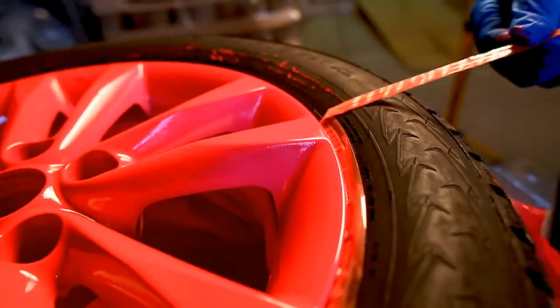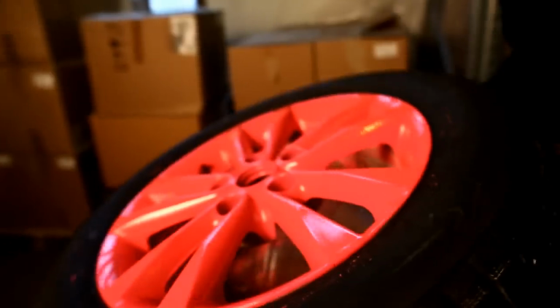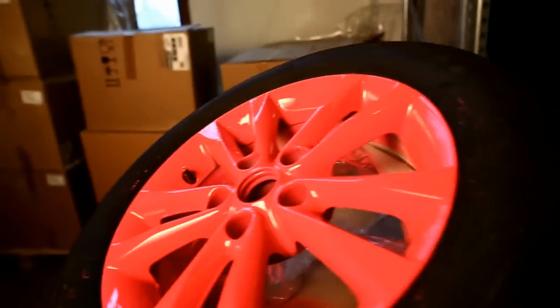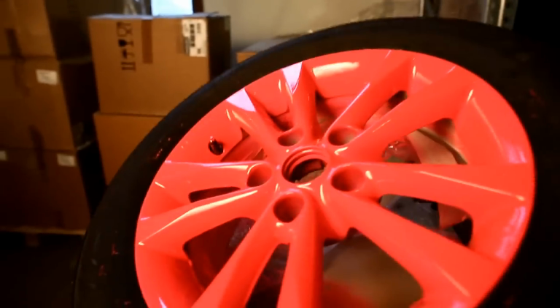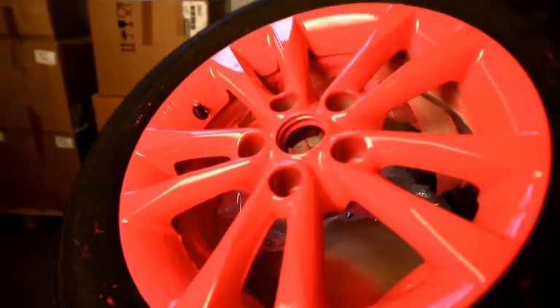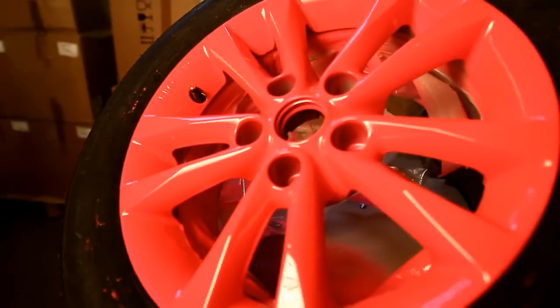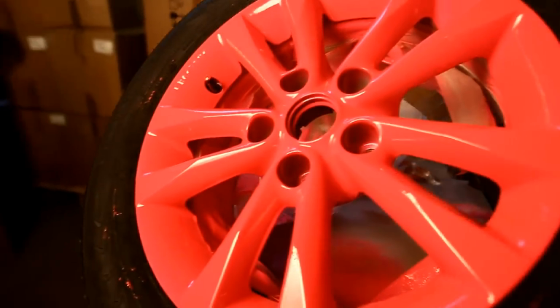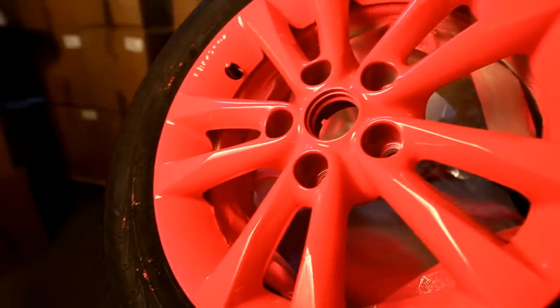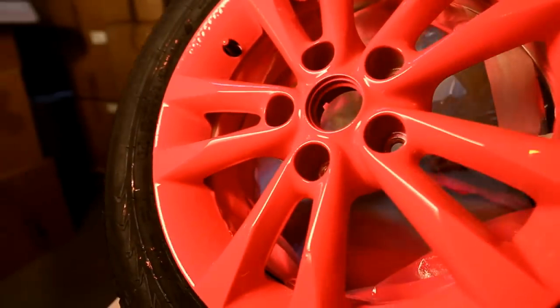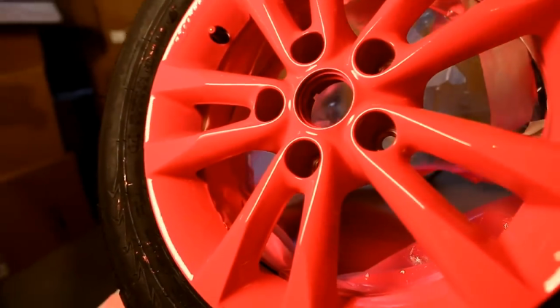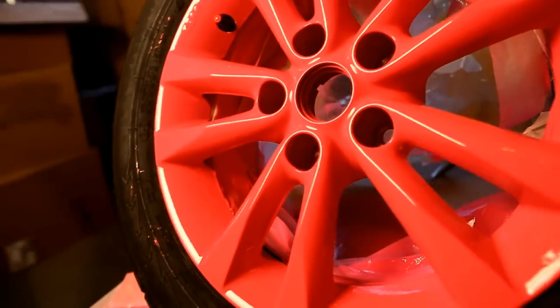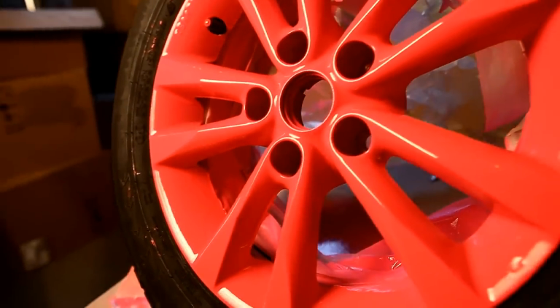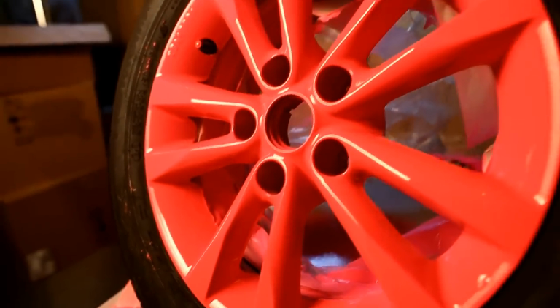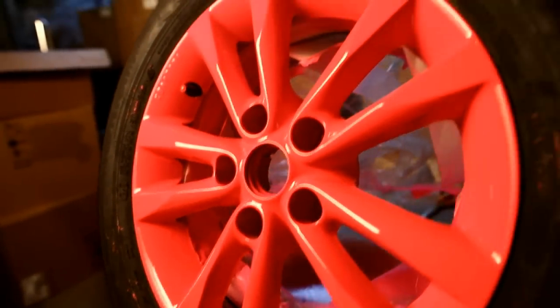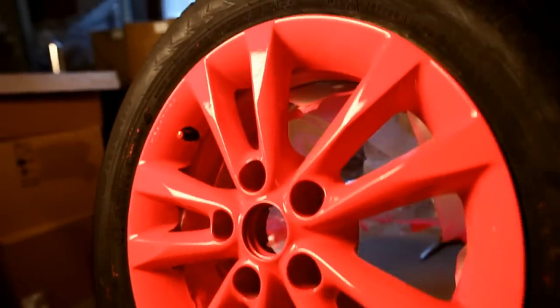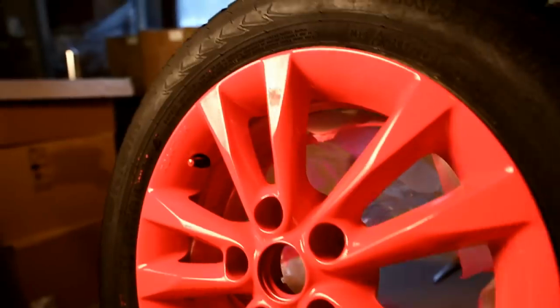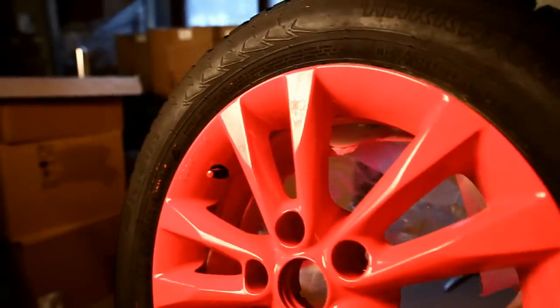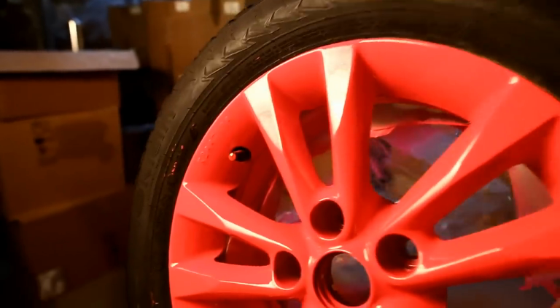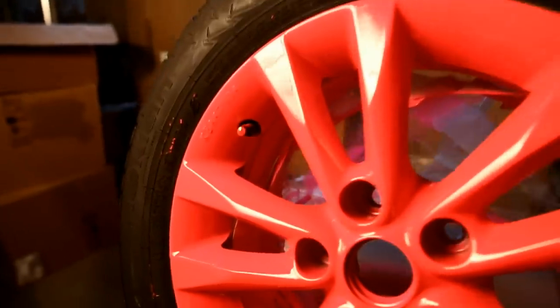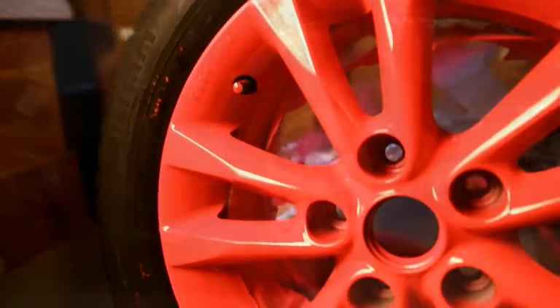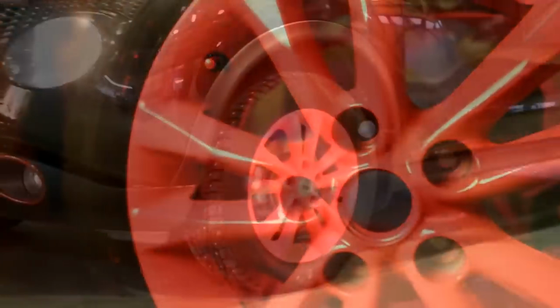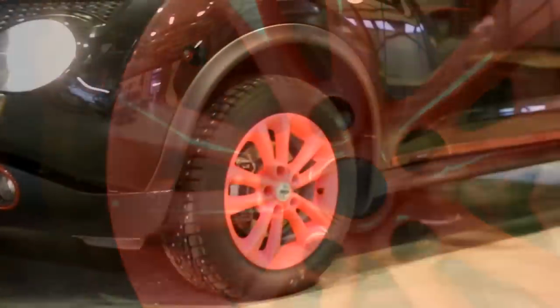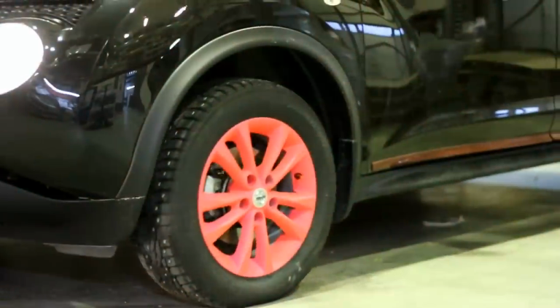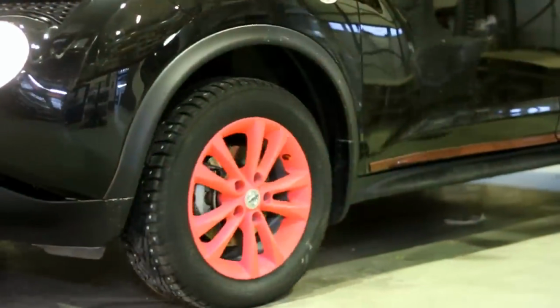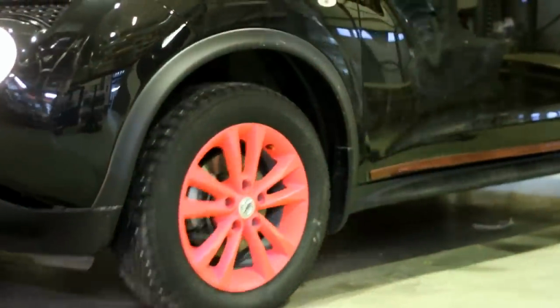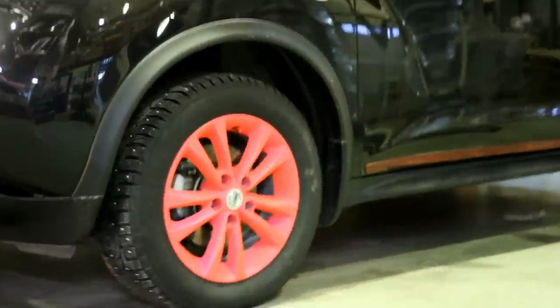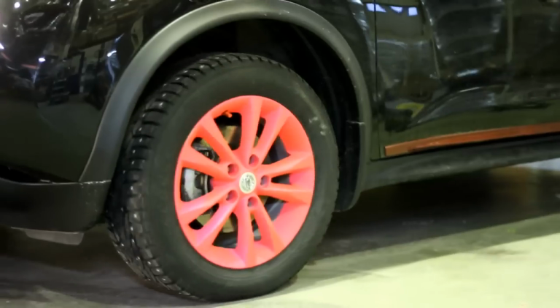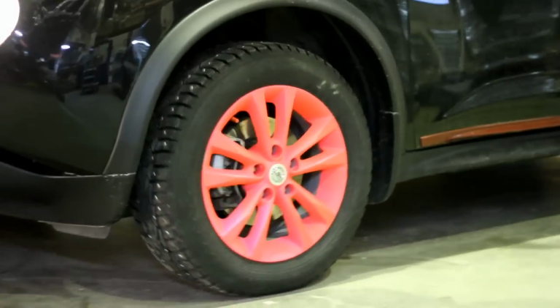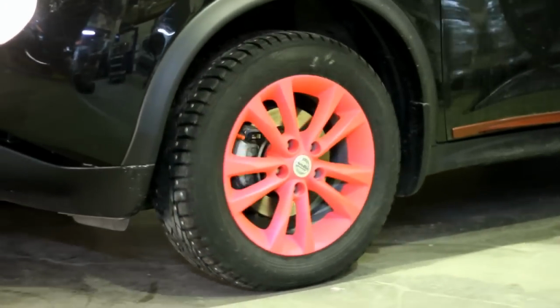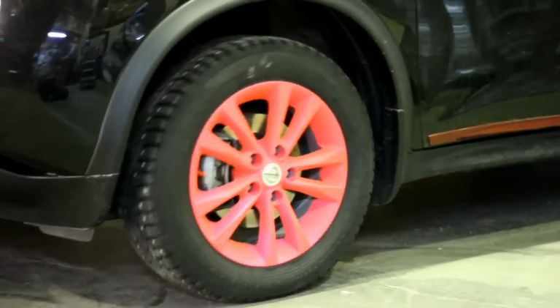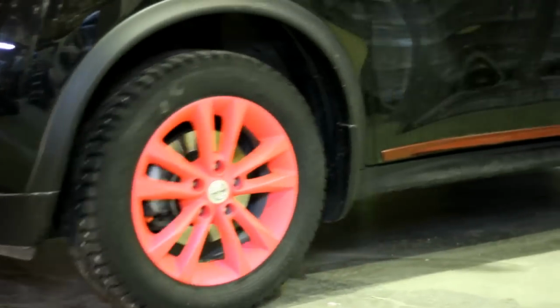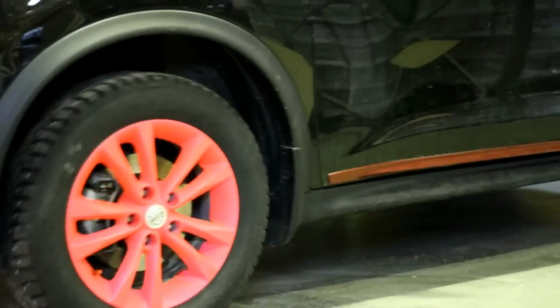Four rubber comp layers will dry in about eight hours. Two to three cans of rubber comp are sufficient for a normal size set of four wheels.